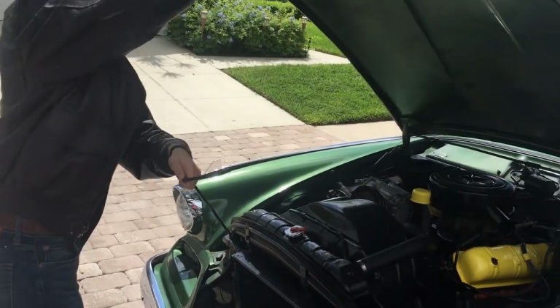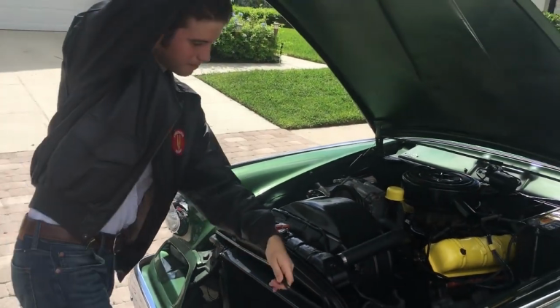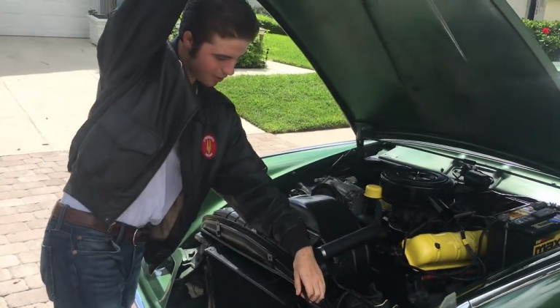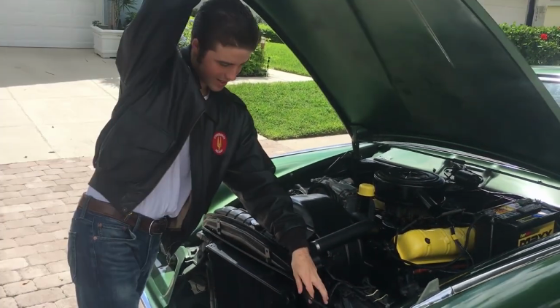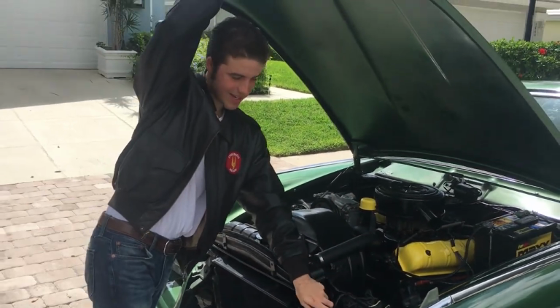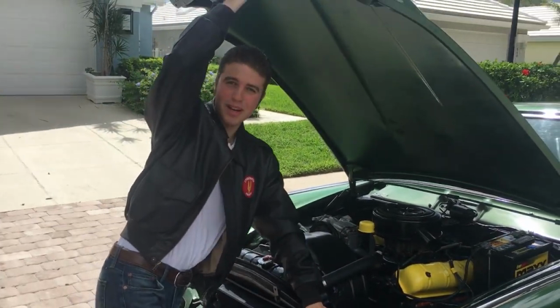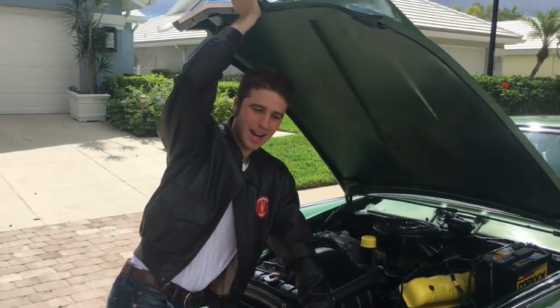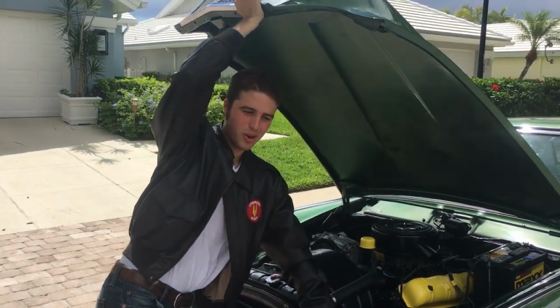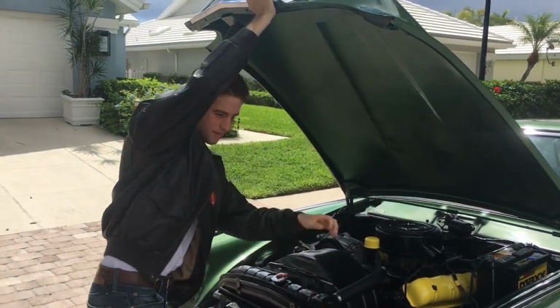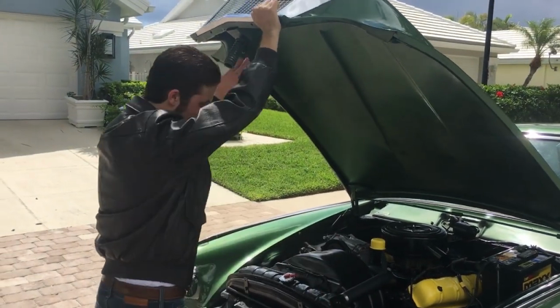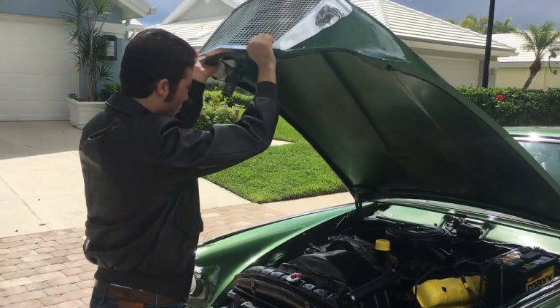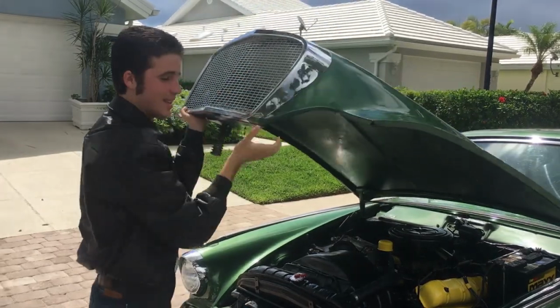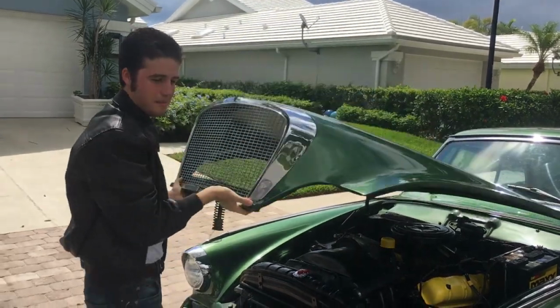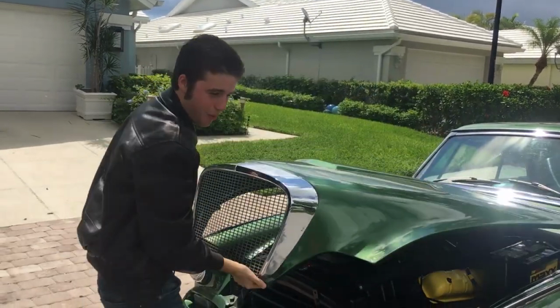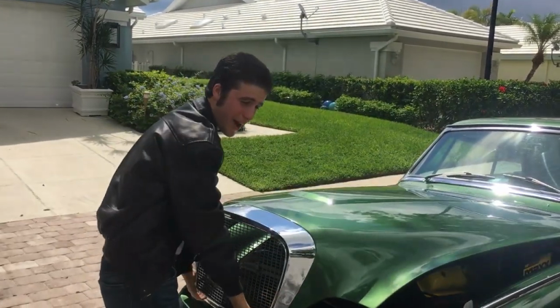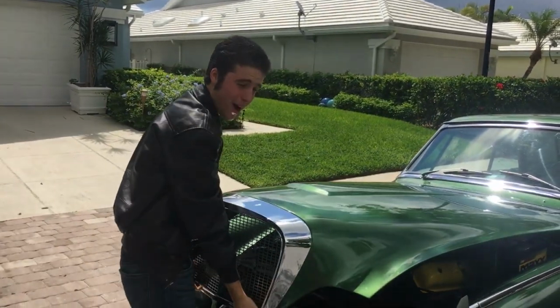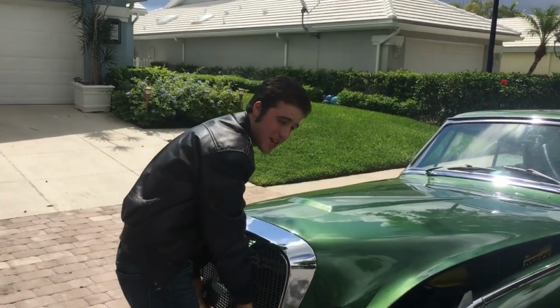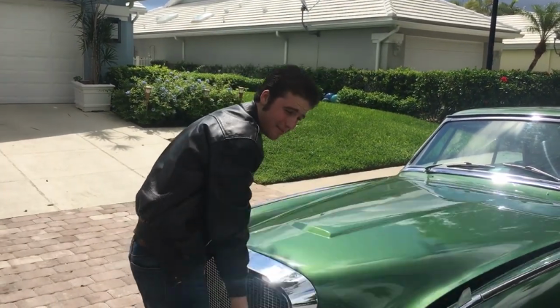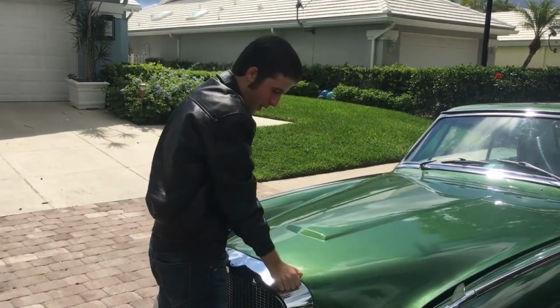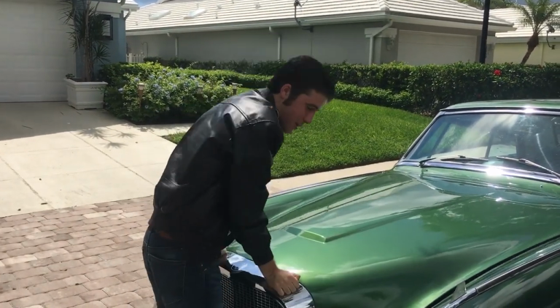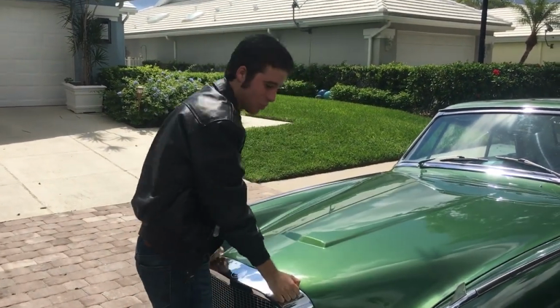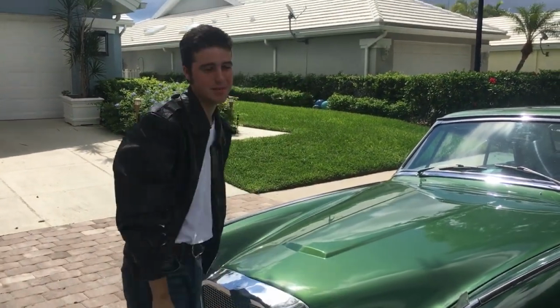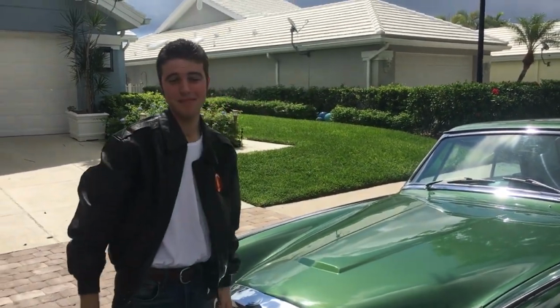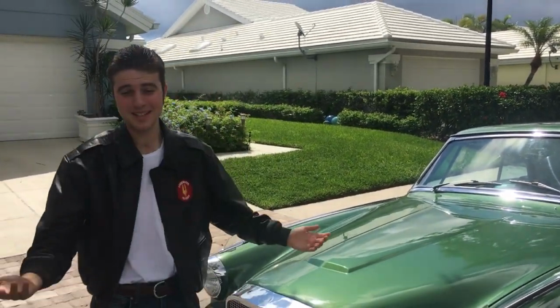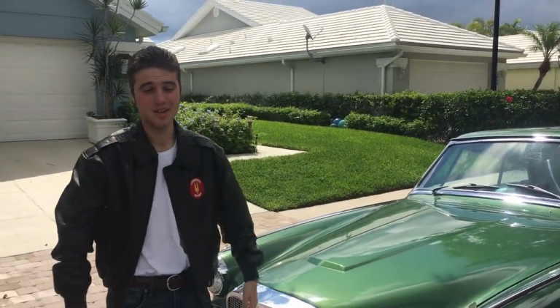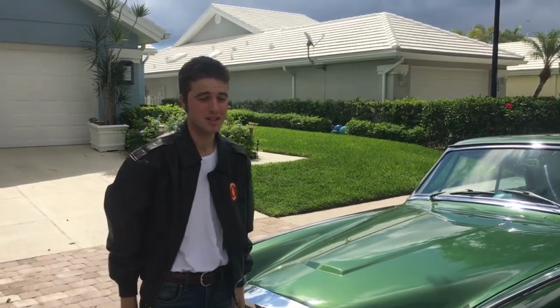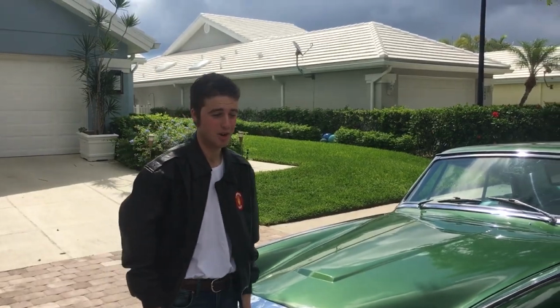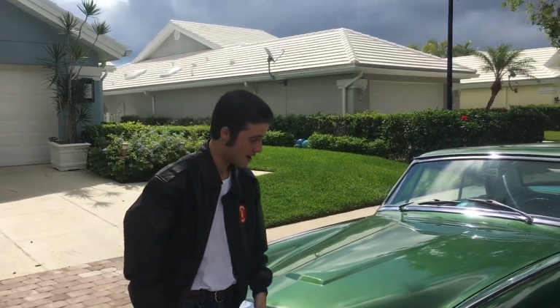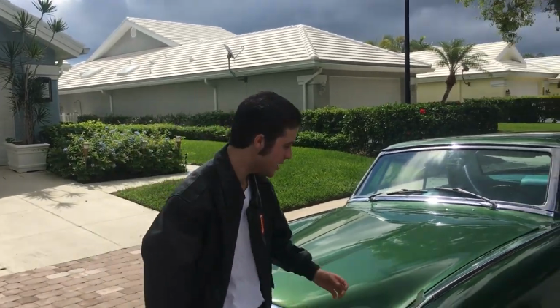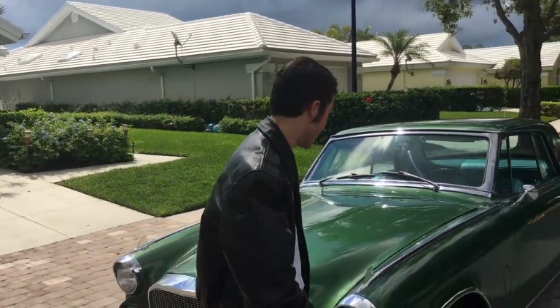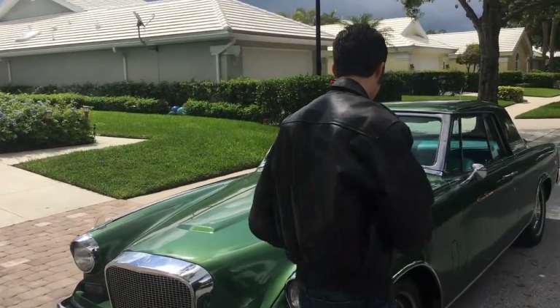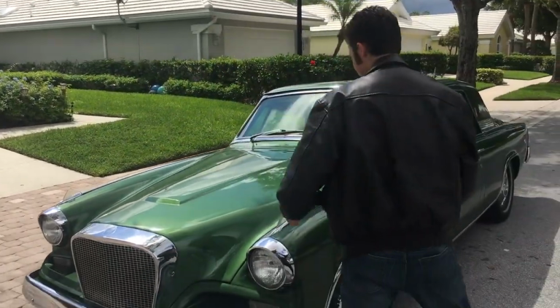This car was ordered new by Miss Helen Potter in Sacramento, California, without power steering. The transmission makes things very interesting to drive.